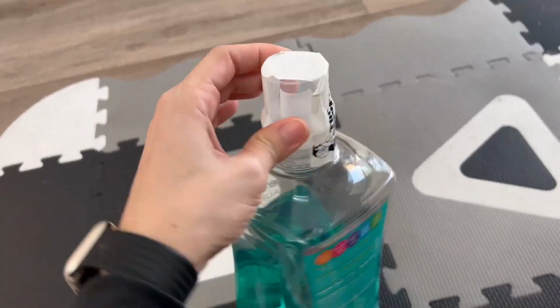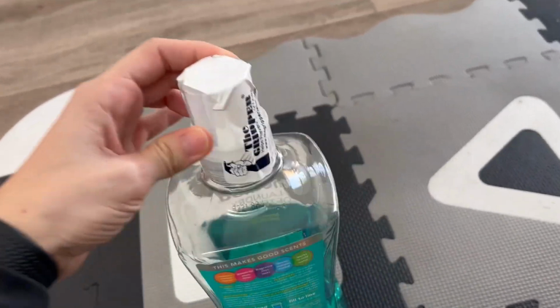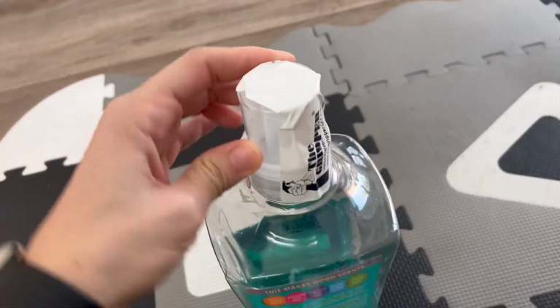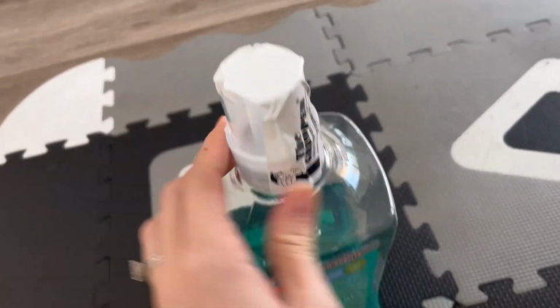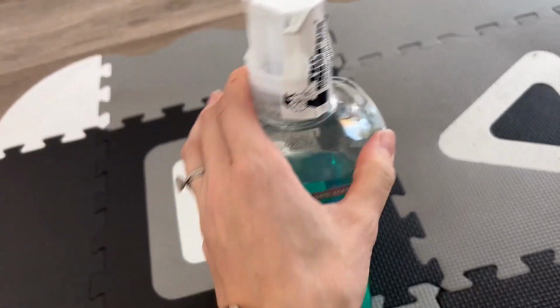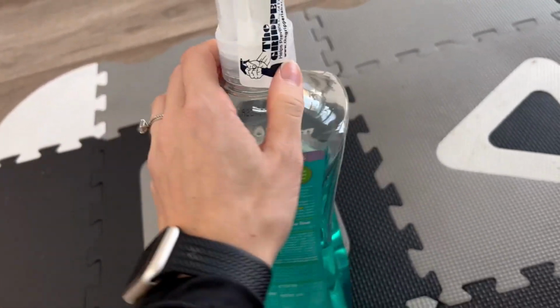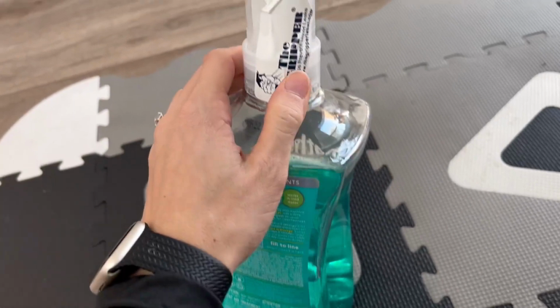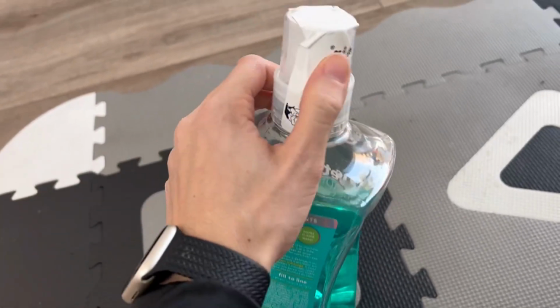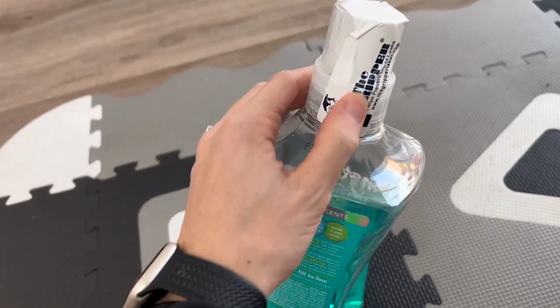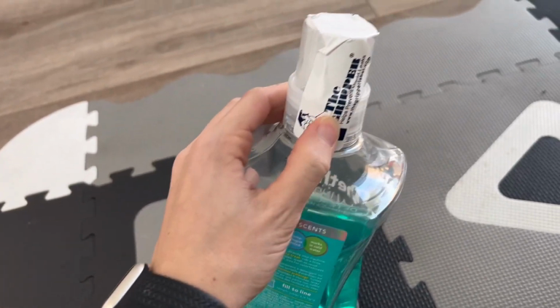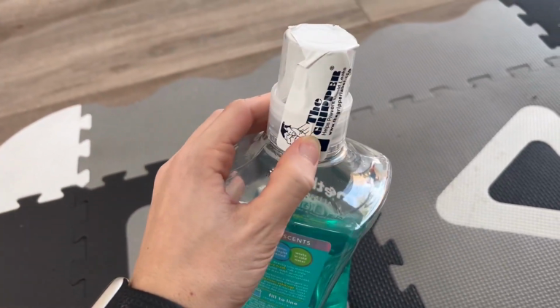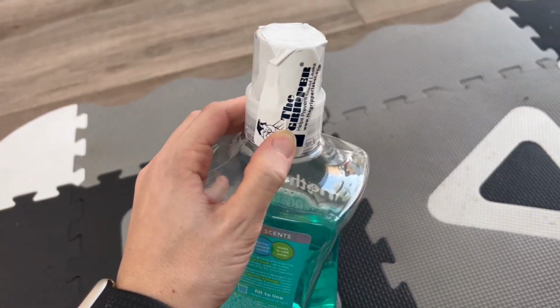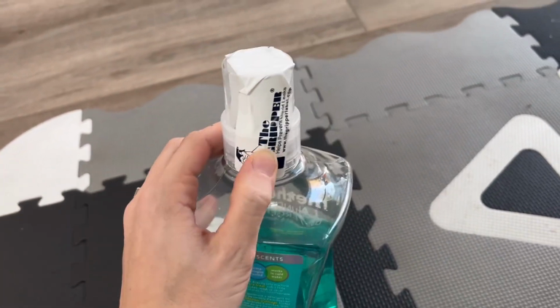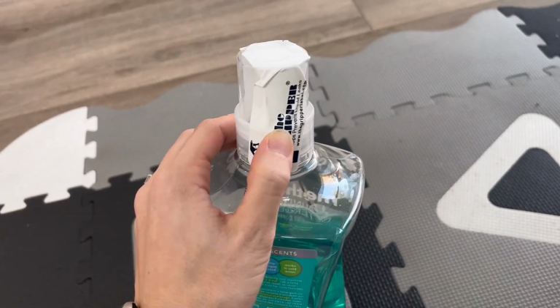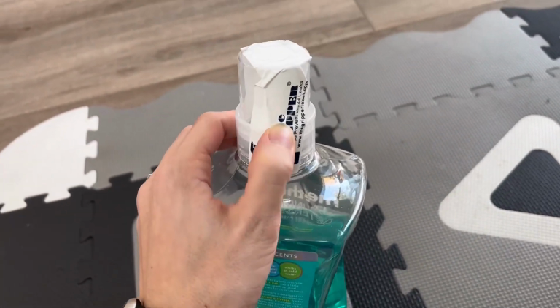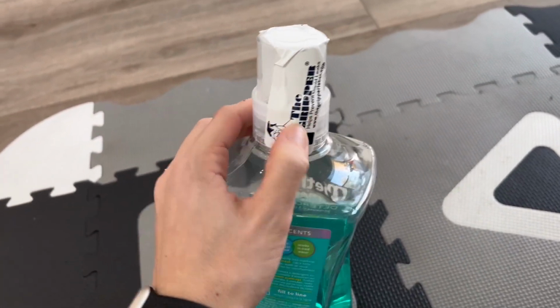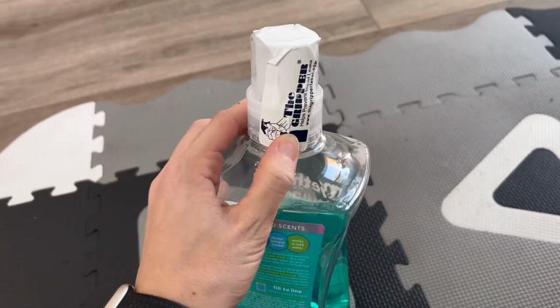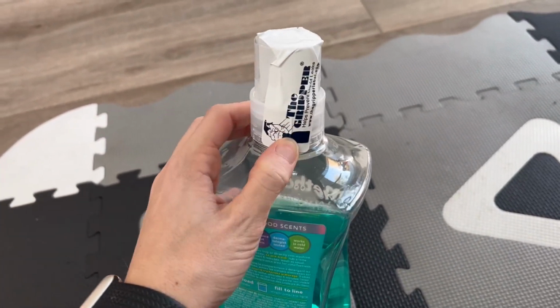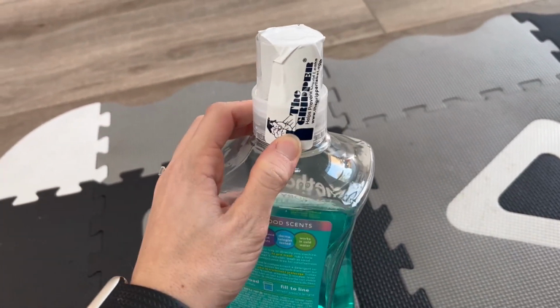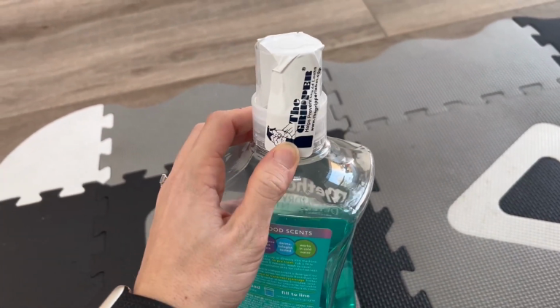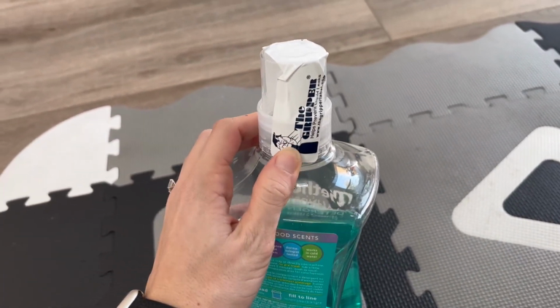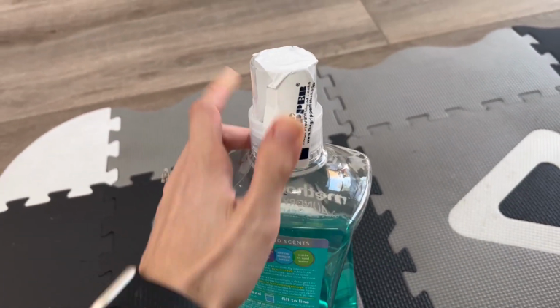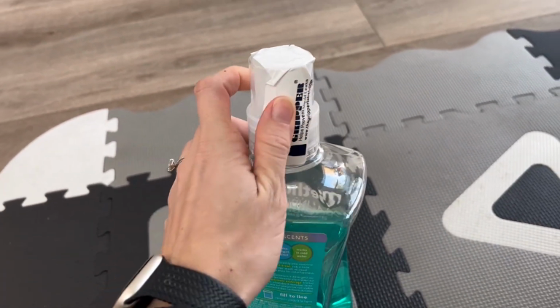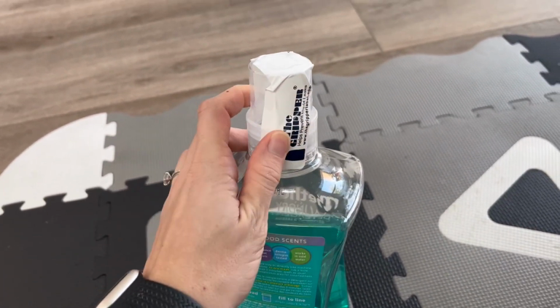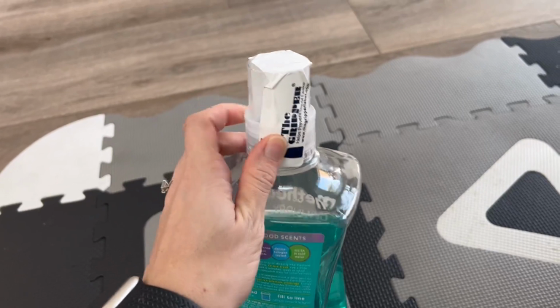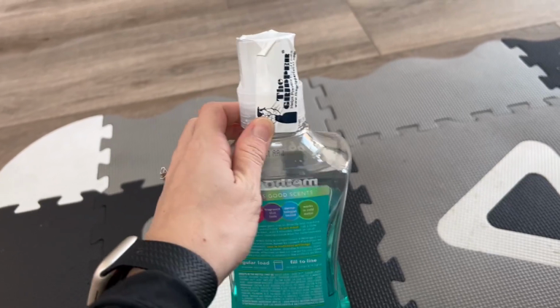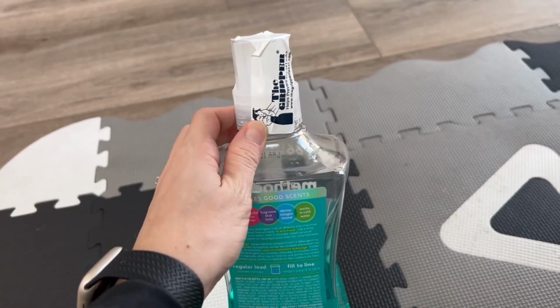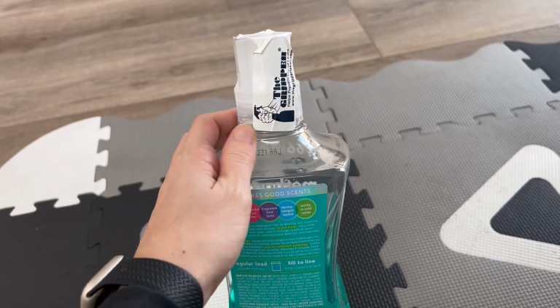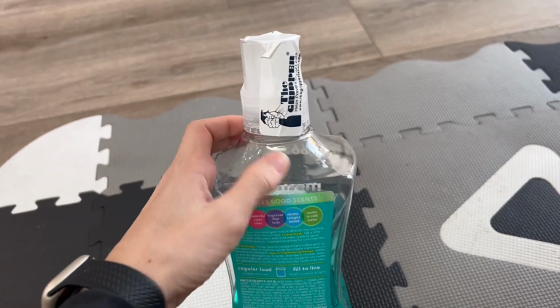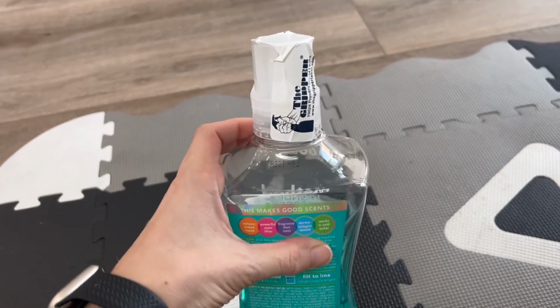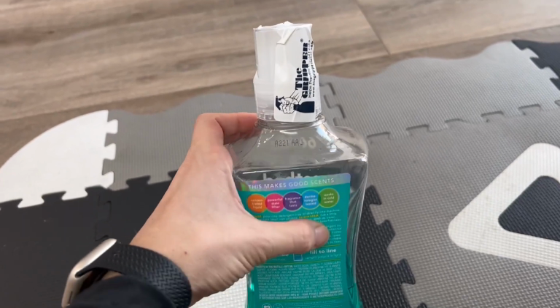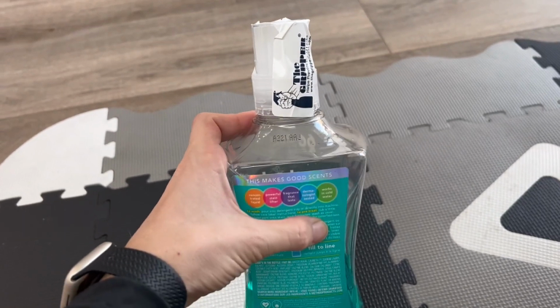It did come with this safety cover on it, so when you get it from Amazon, it doesn't spill because they put this on it, which really does help.